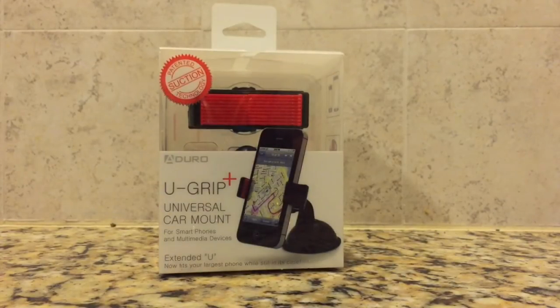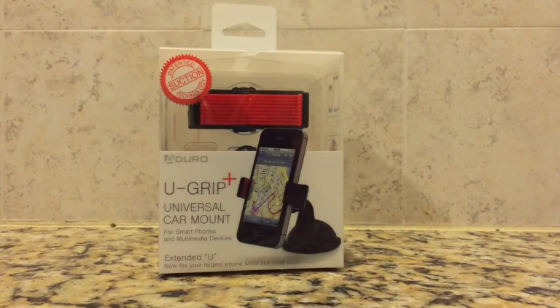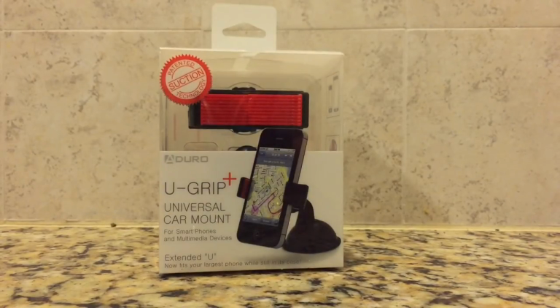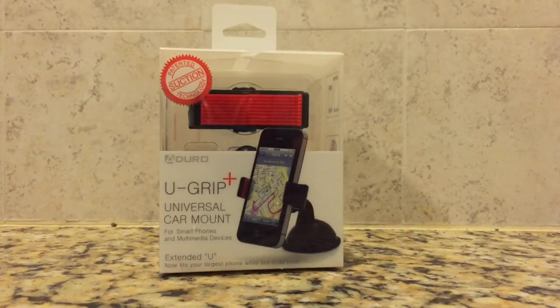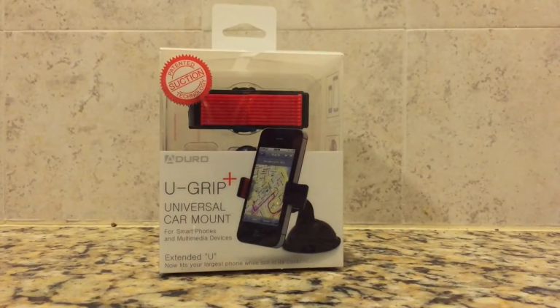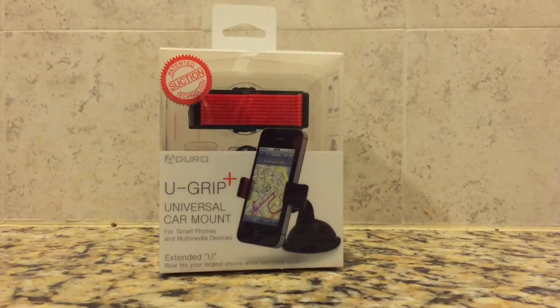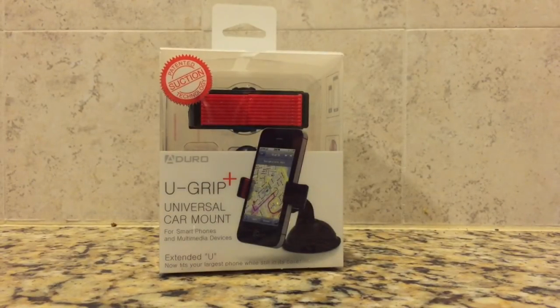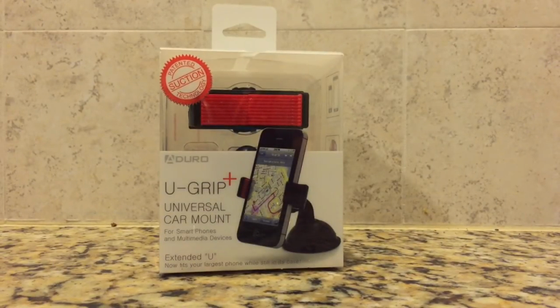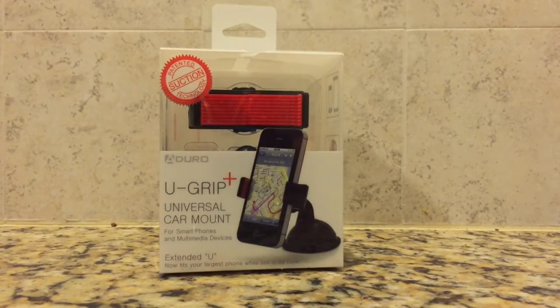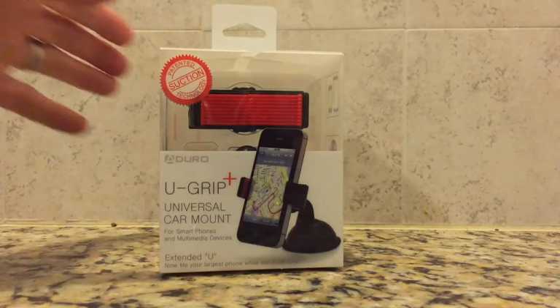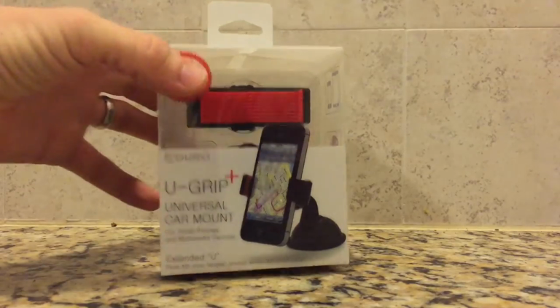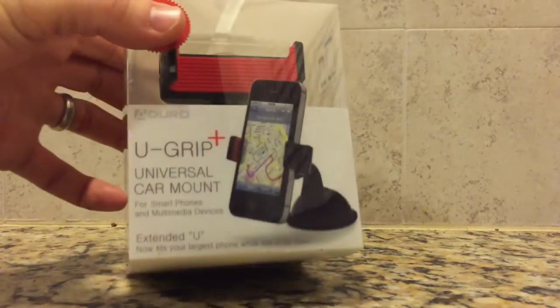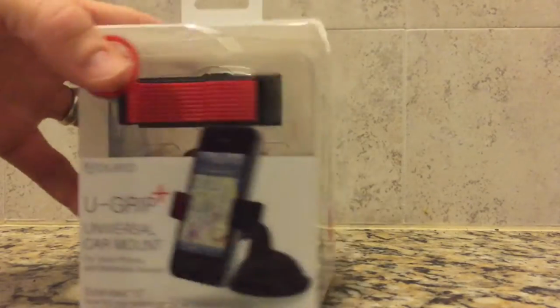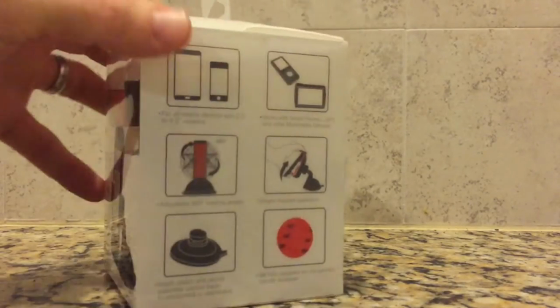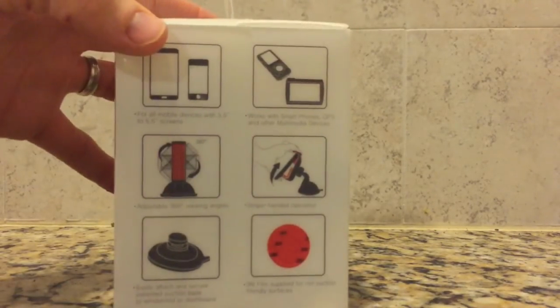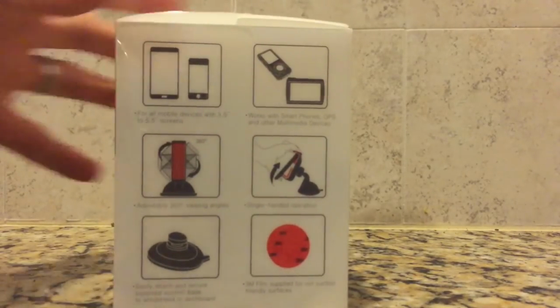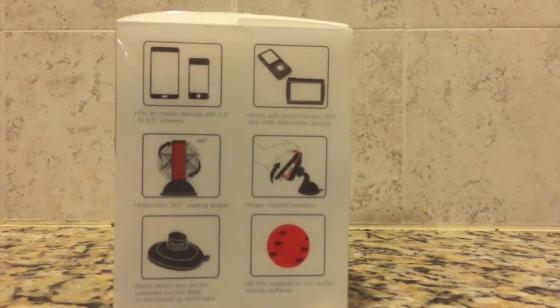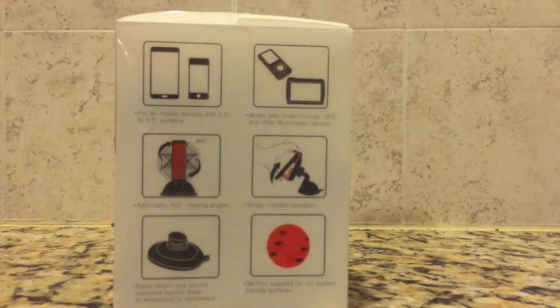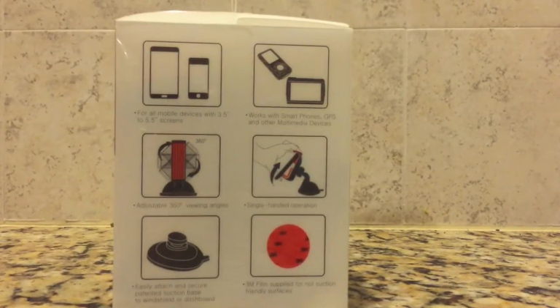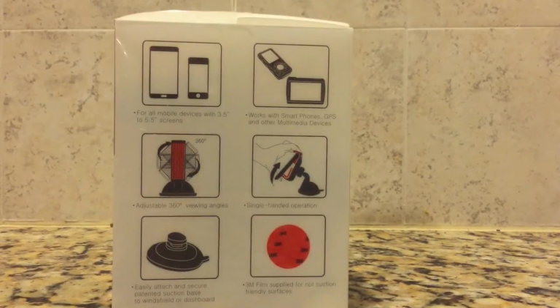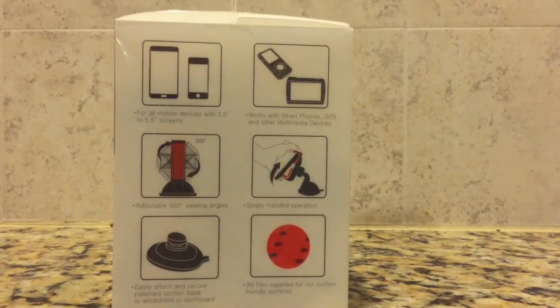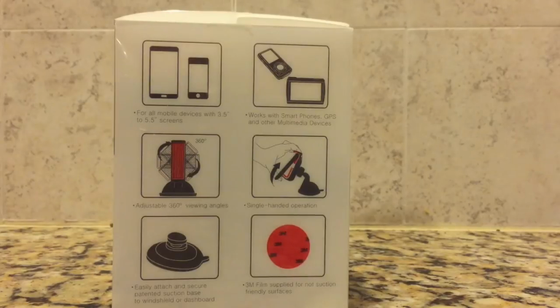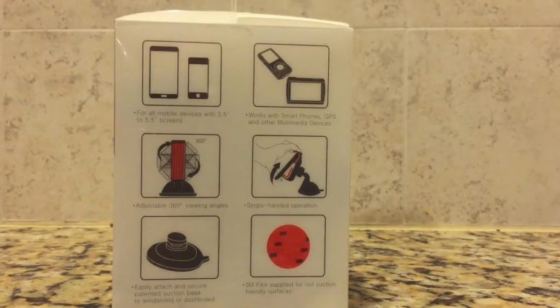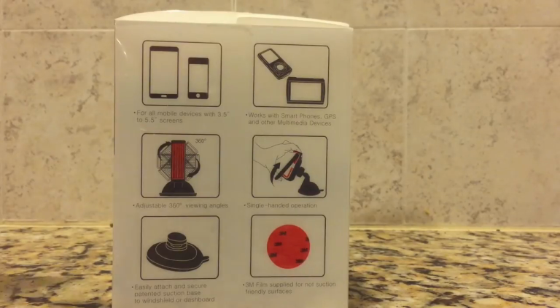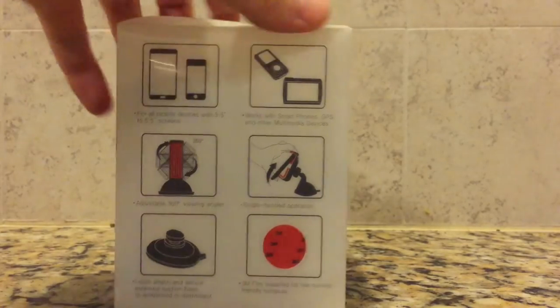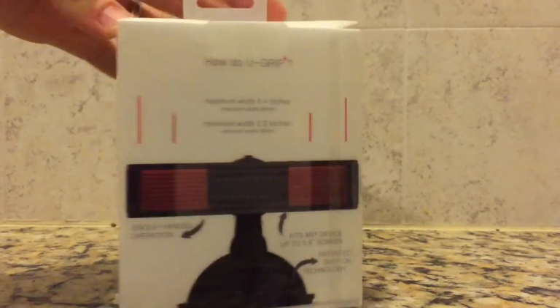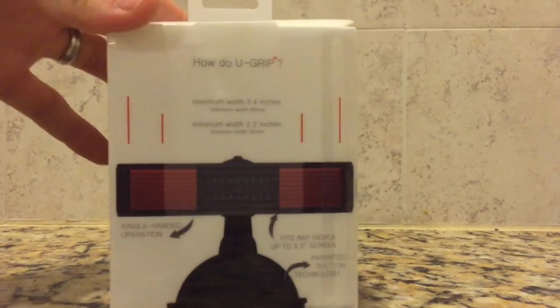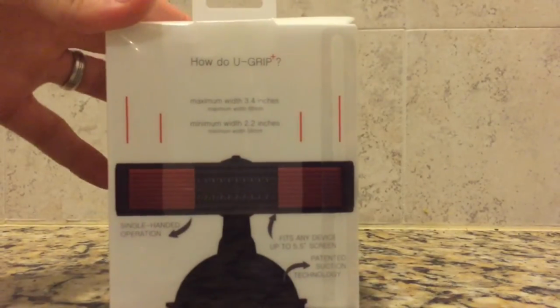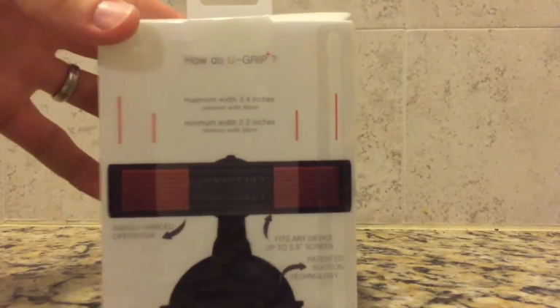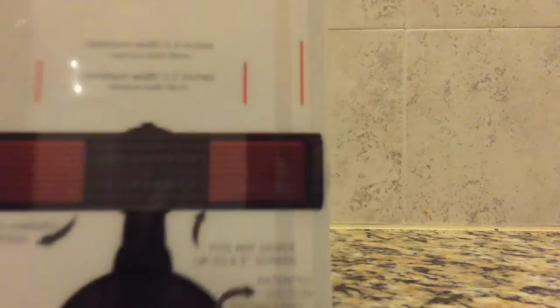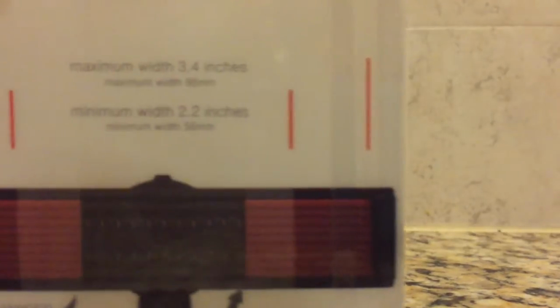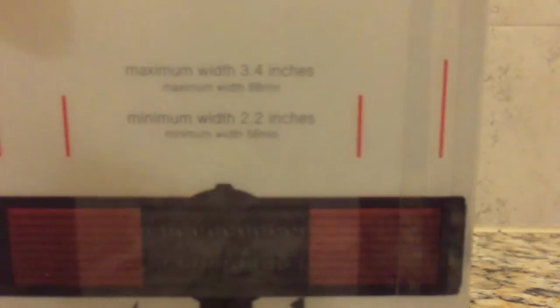Suction cup phone mounts have always intrigued me. I really like the idea of having my phone easily viewable at all times while in the car. The problem was the online reviews — half of the people say it's the best thing ever and the other half say it's terrible and don't waste your time and money. Who do you believe?